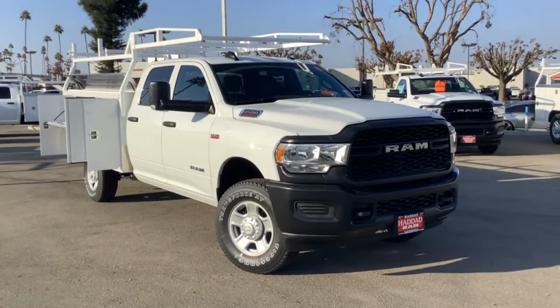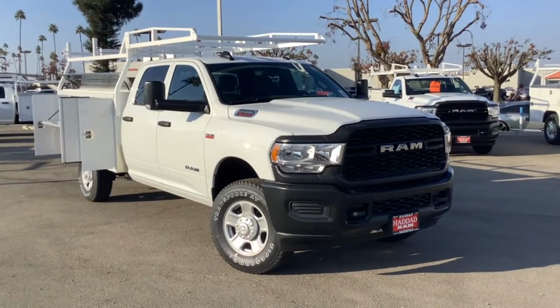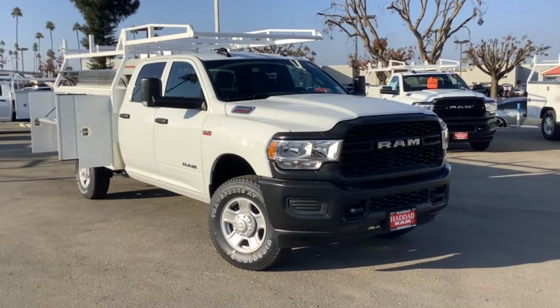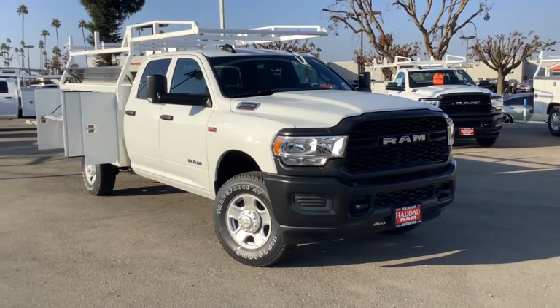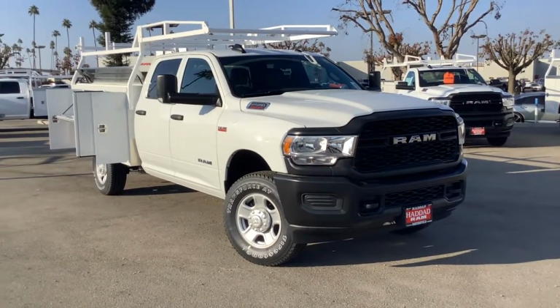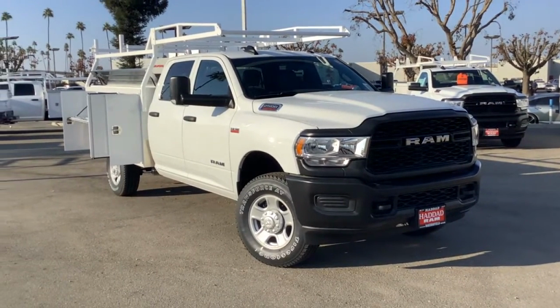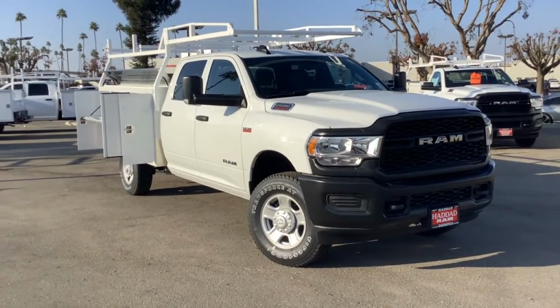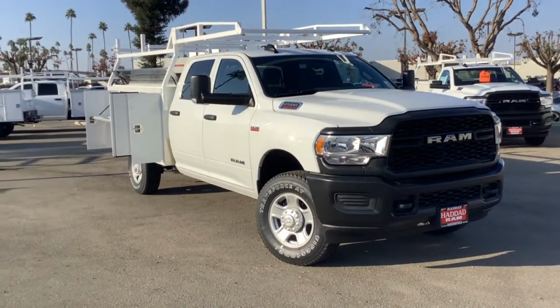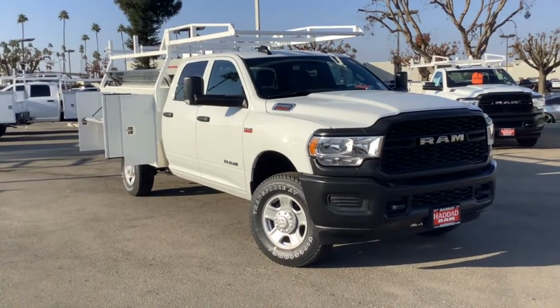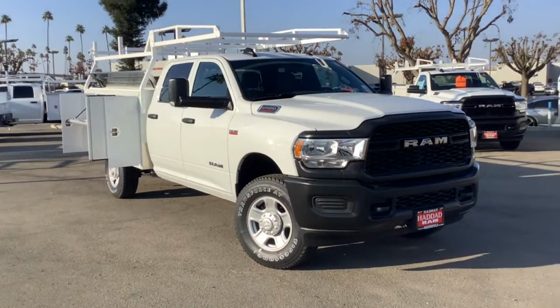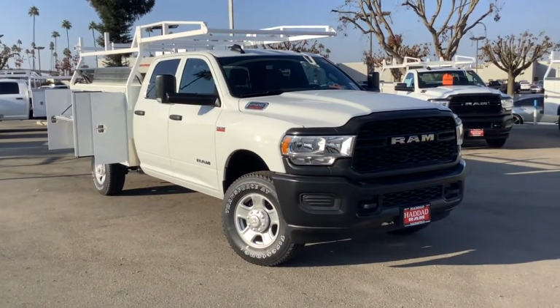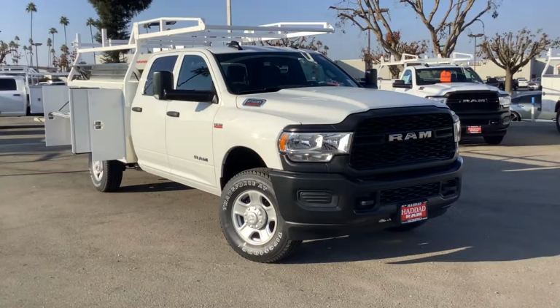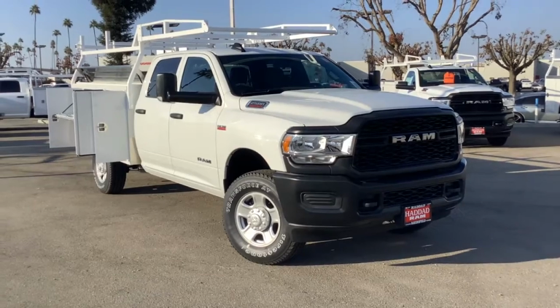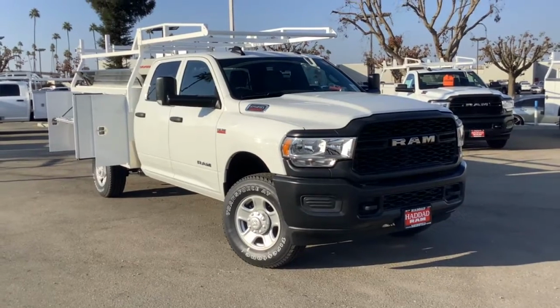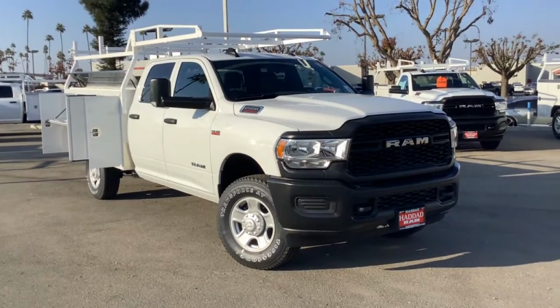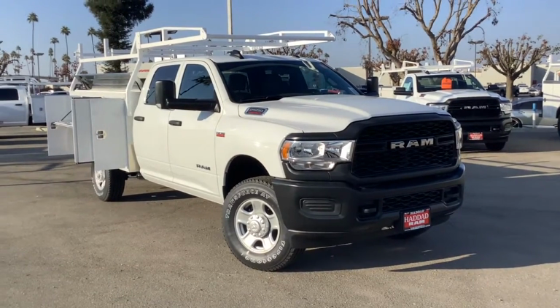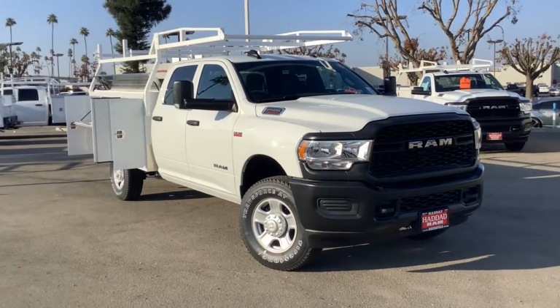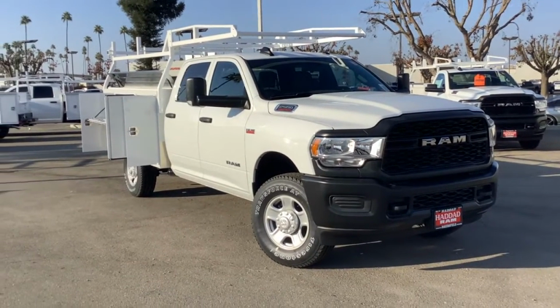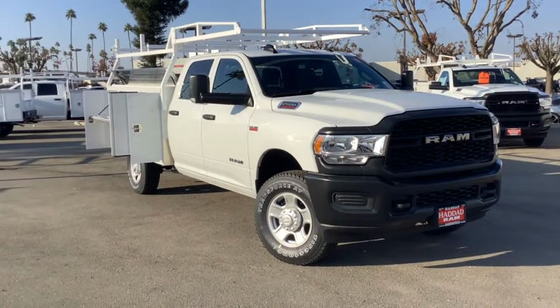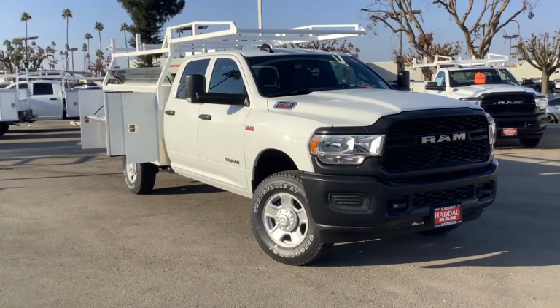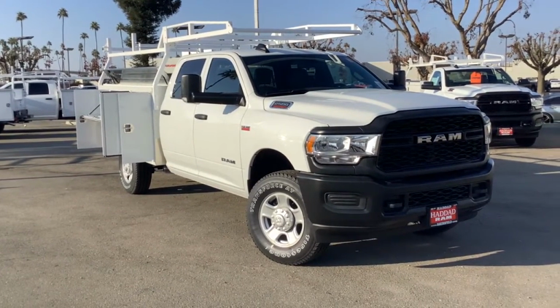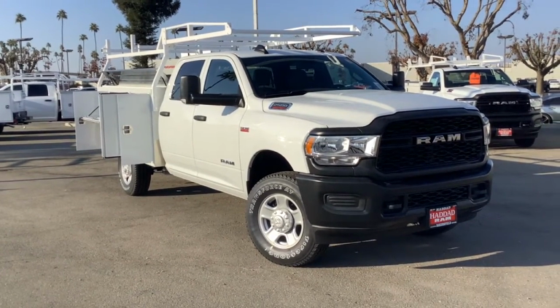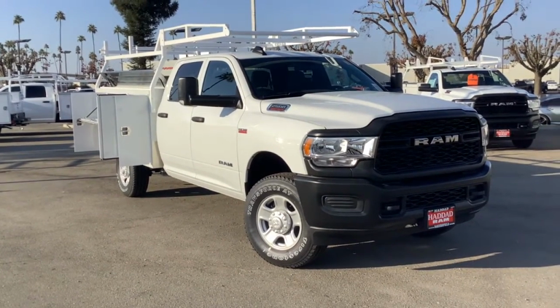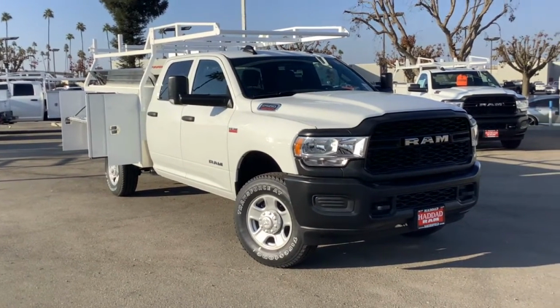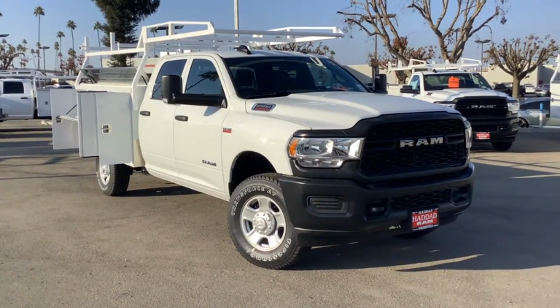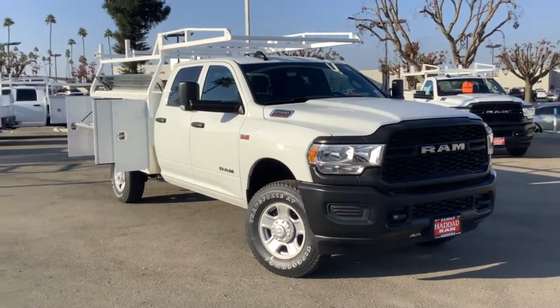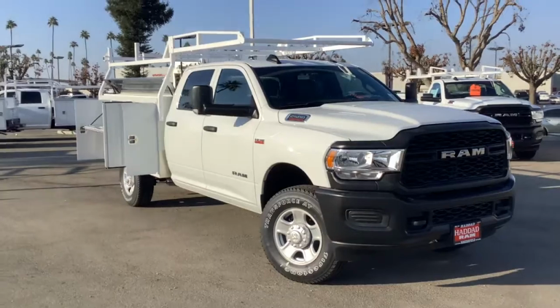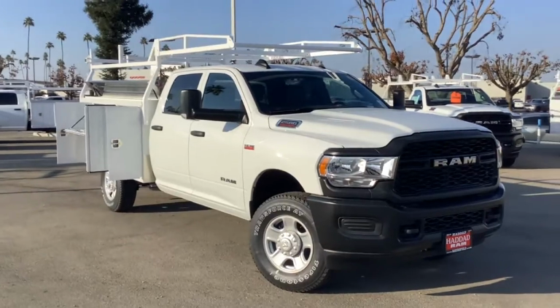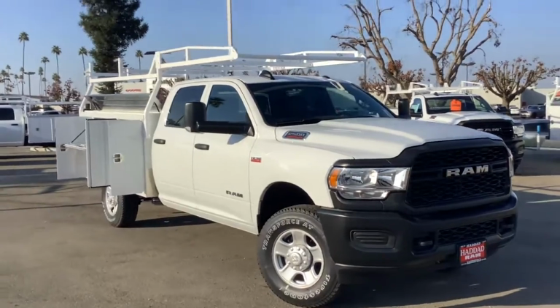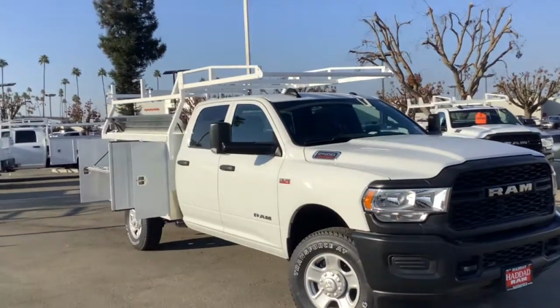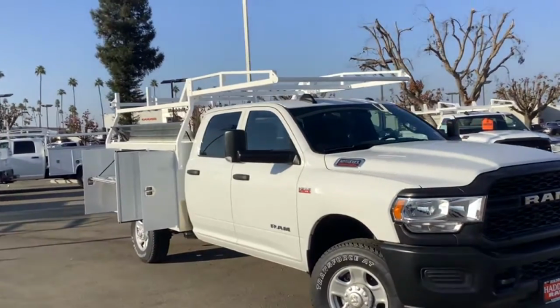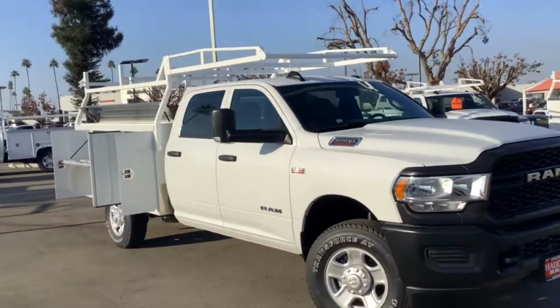Hey guys, this is Joseph with Haddad Dodge Ram Commercial and Fleet Department. Today I wanted to go over with you guys a 2022 Ram 2500 Crew Cab V8 4x4 Tradesman with an 8-foot Harbor Utility body.